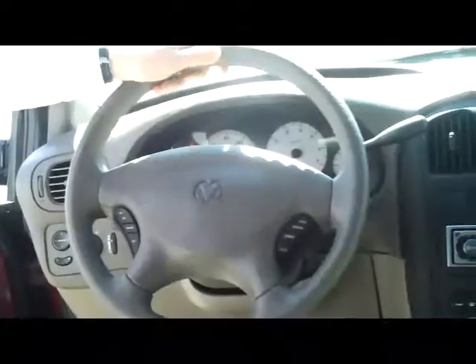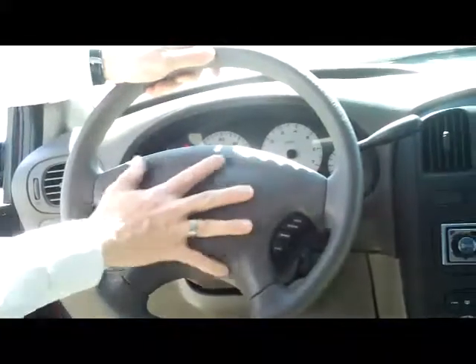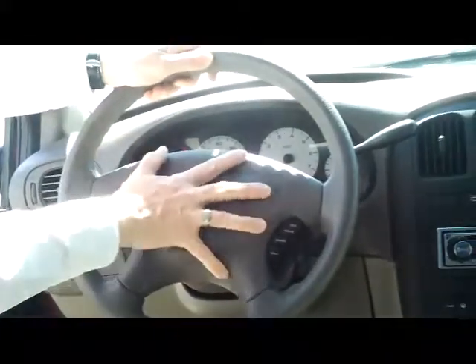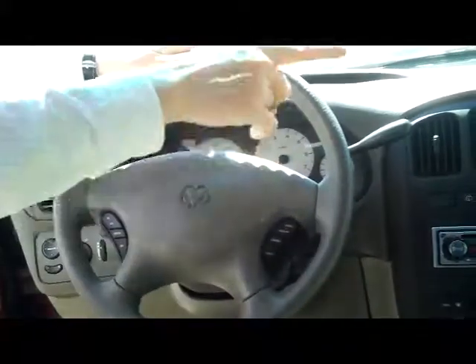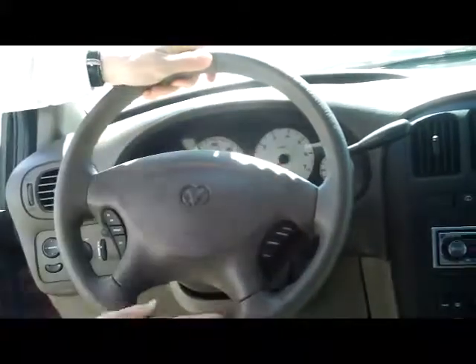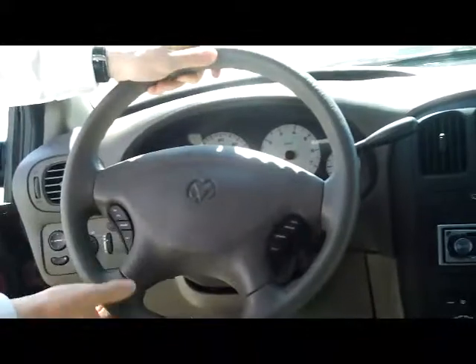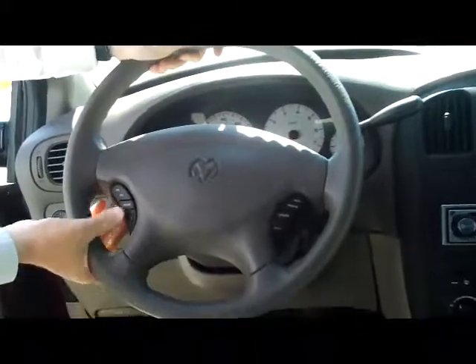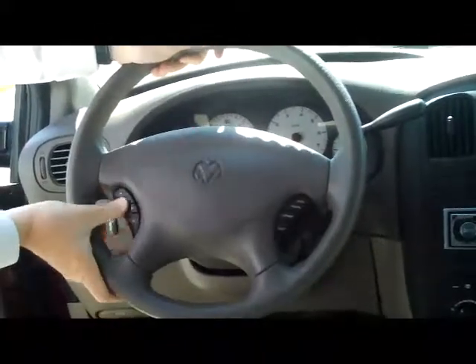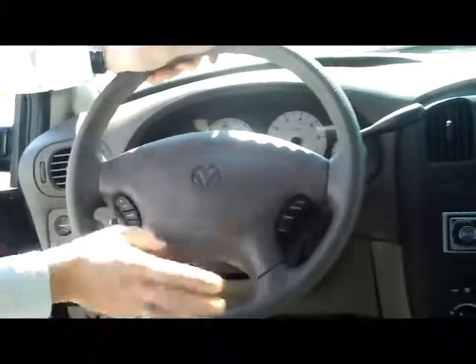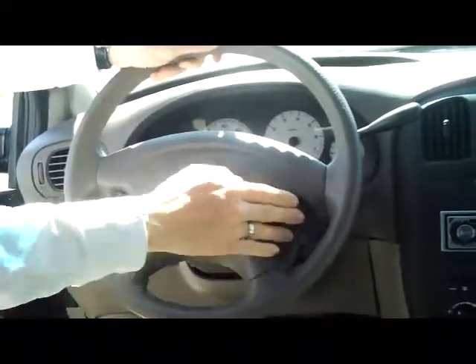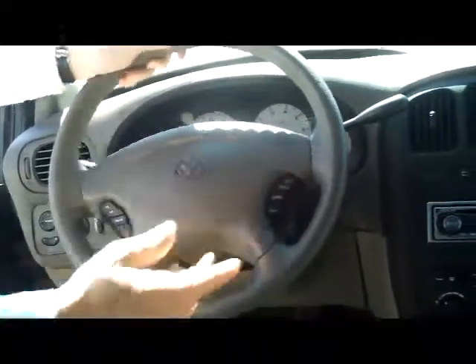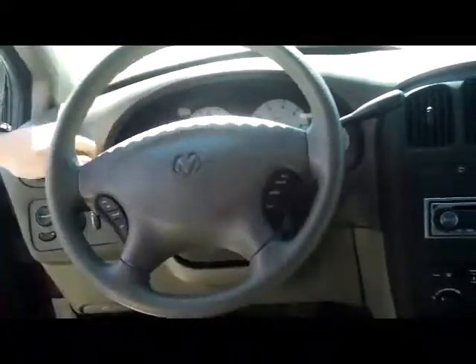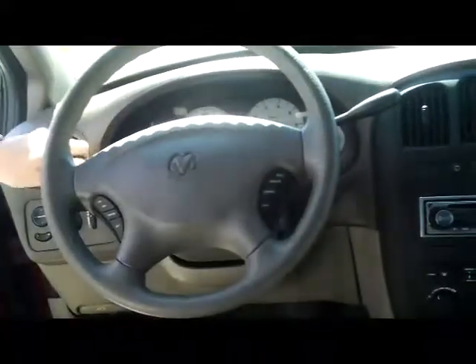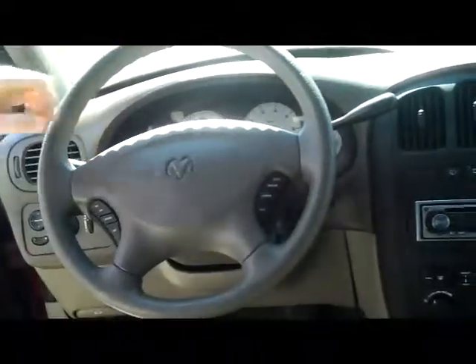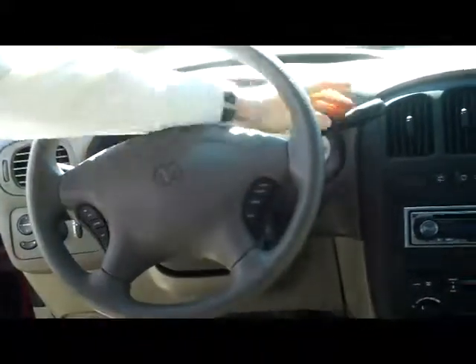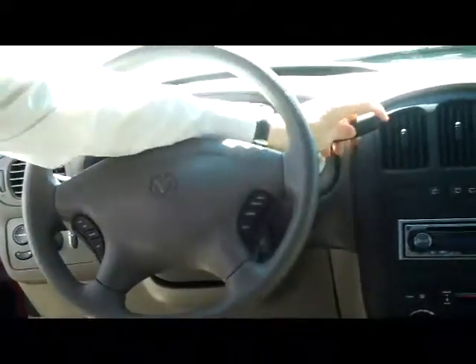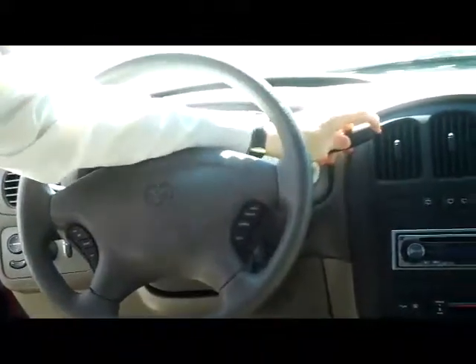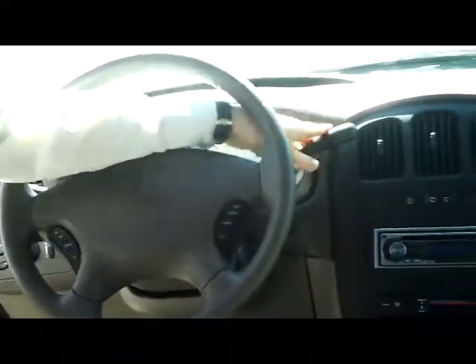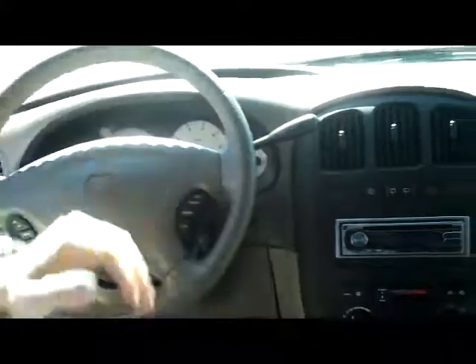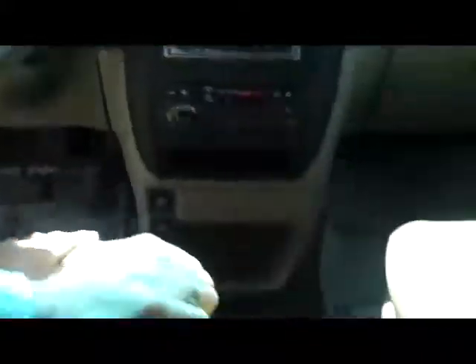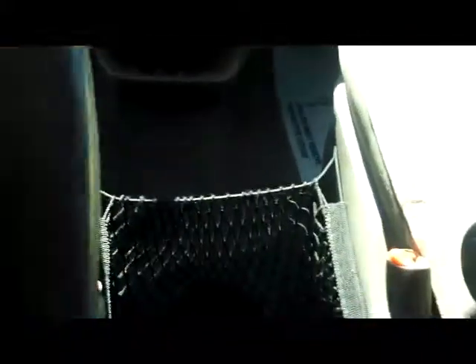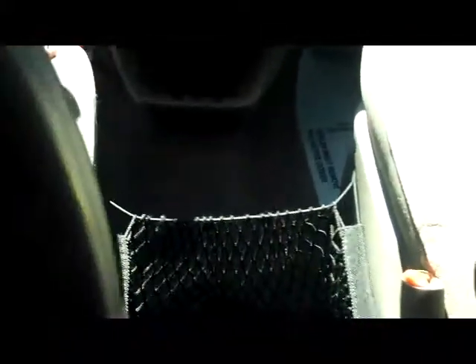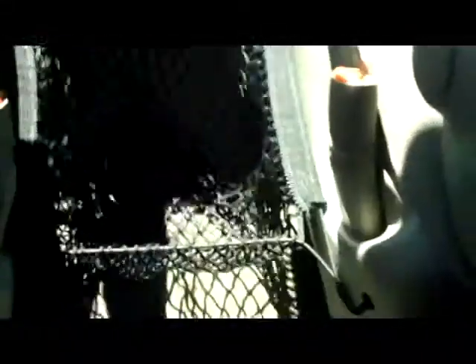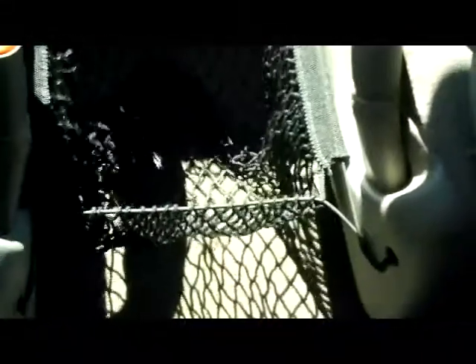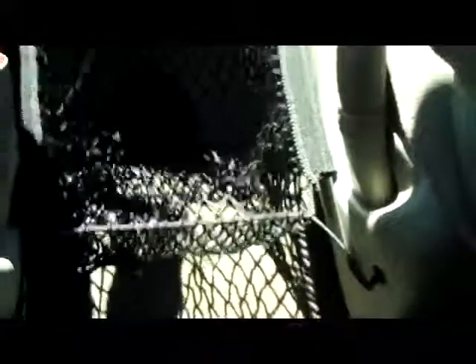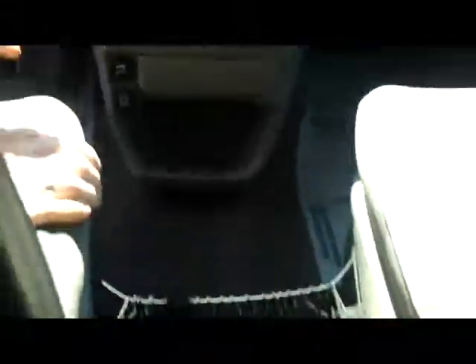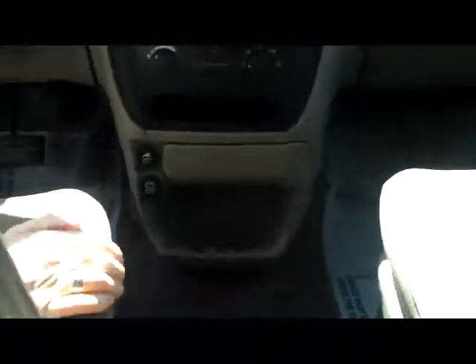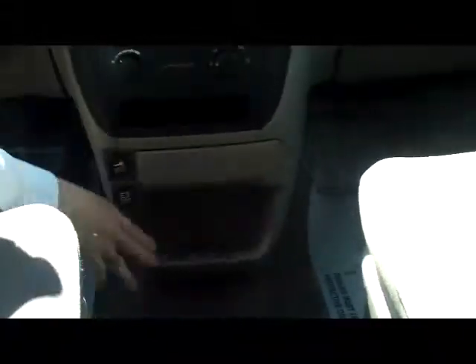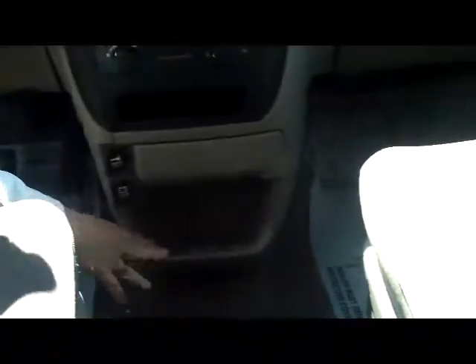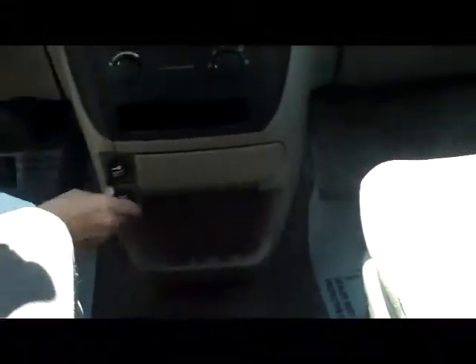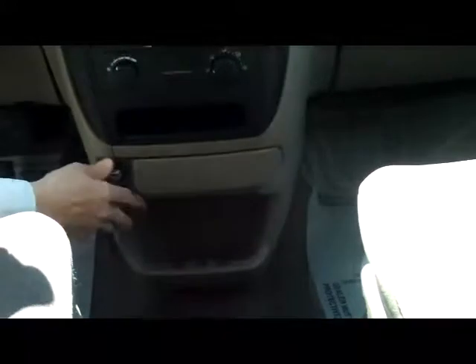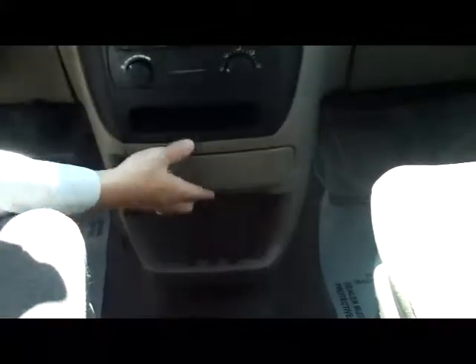On the interior you have your driver and passenger side airbag, fingertip control for your cruise, intermittent wipers, automatic transmission. You have your armrest, storage net below, and more storage beneath.